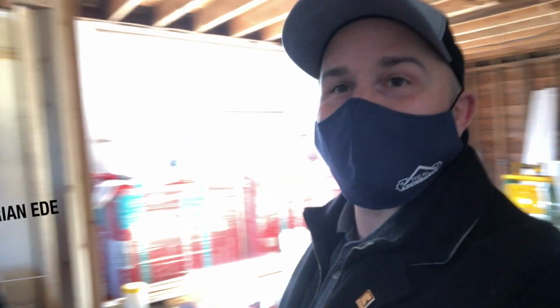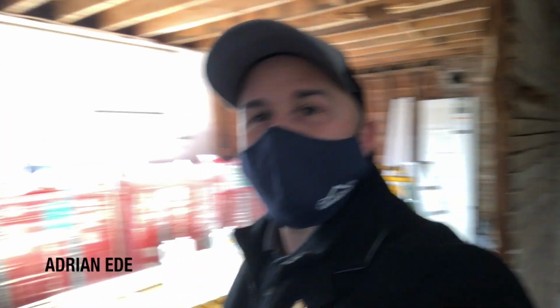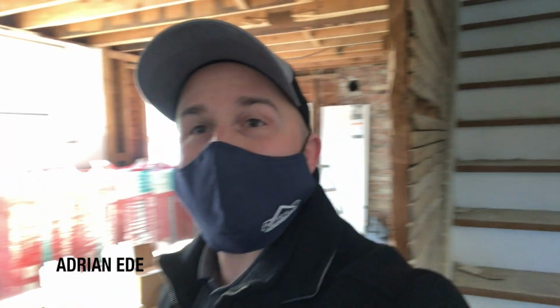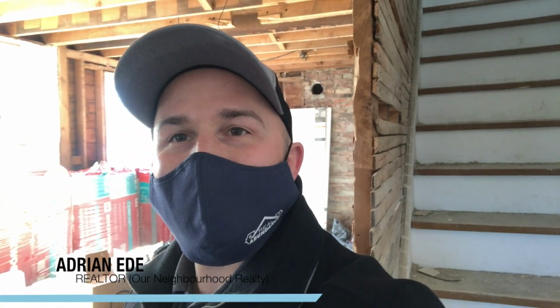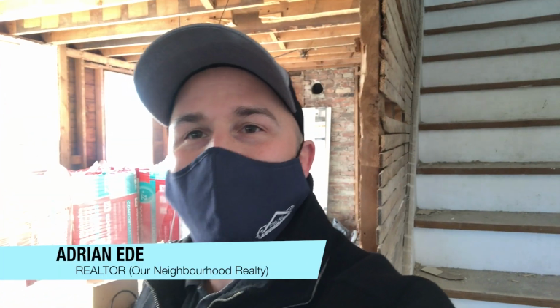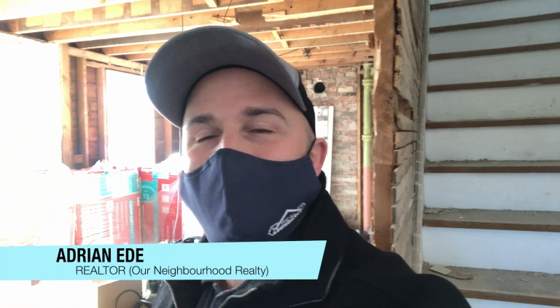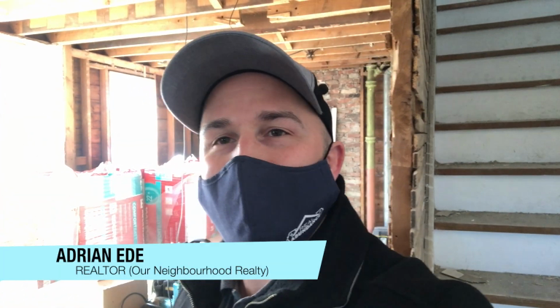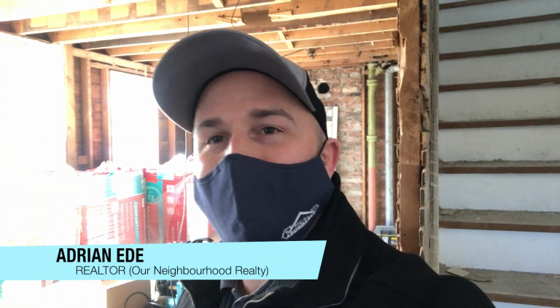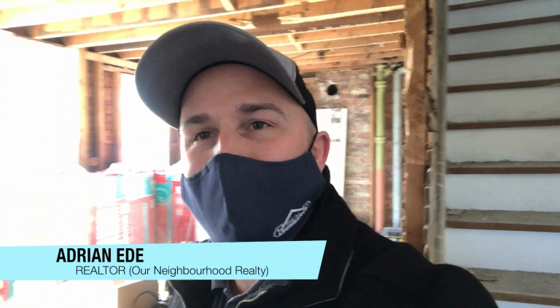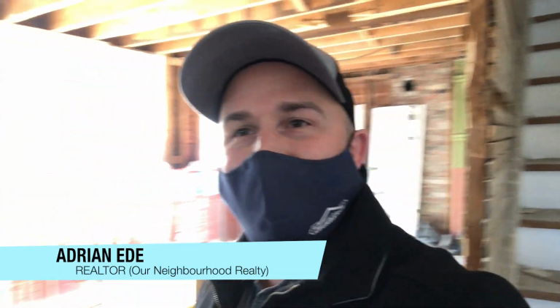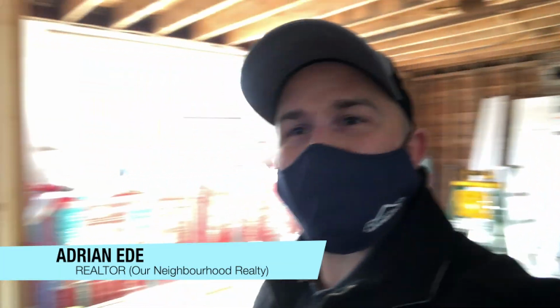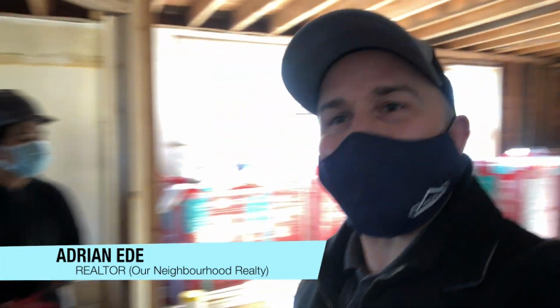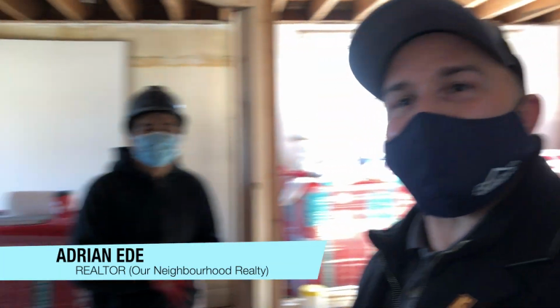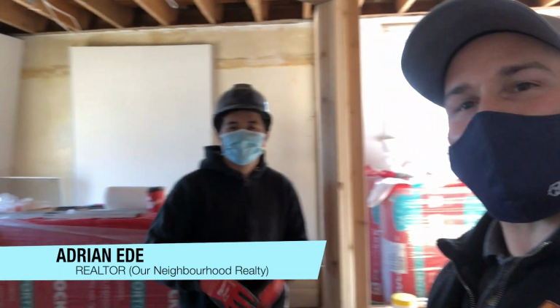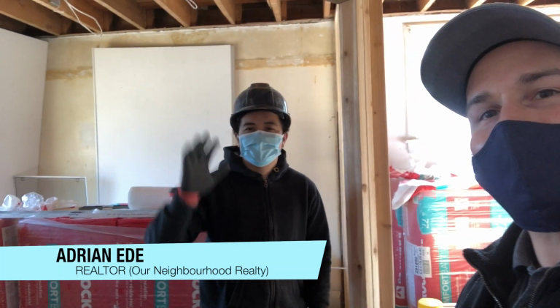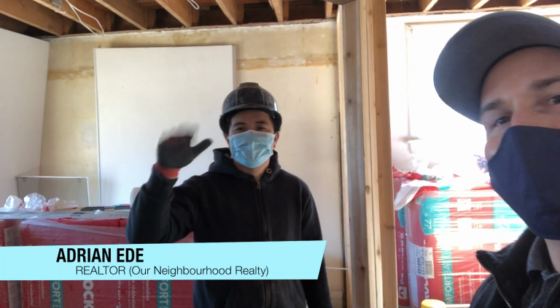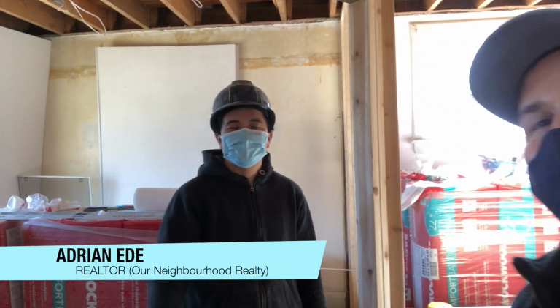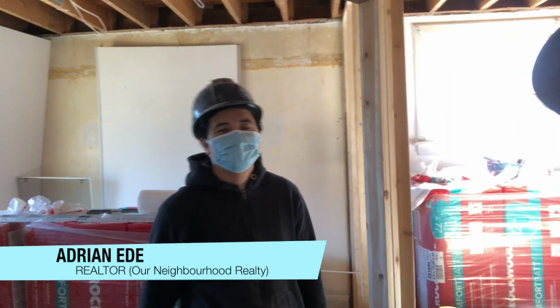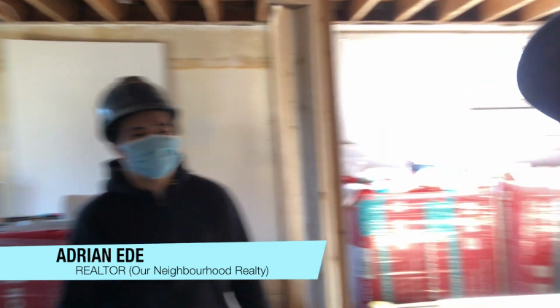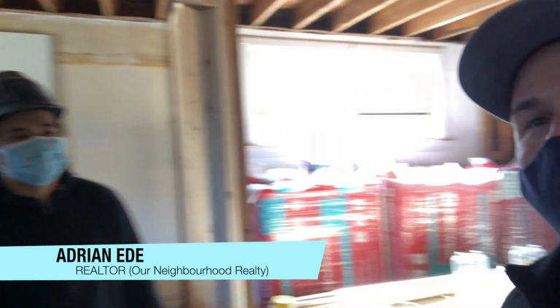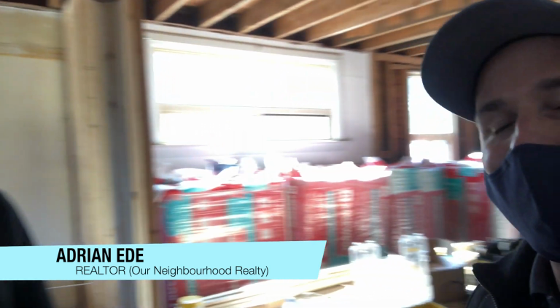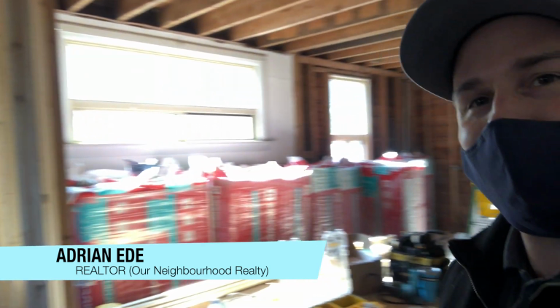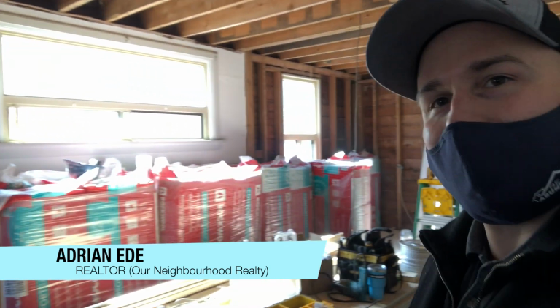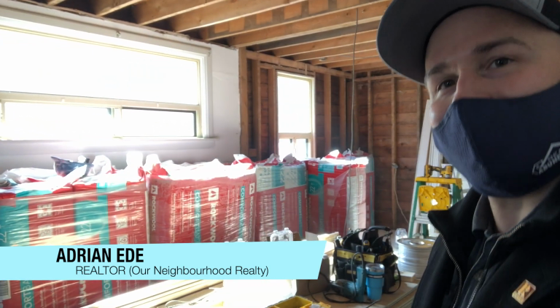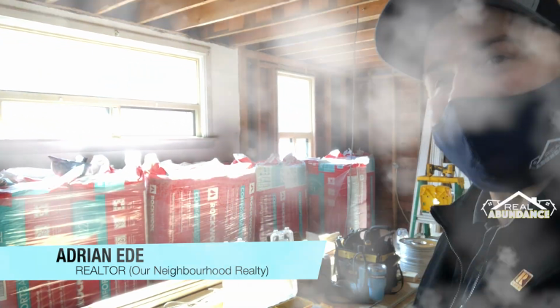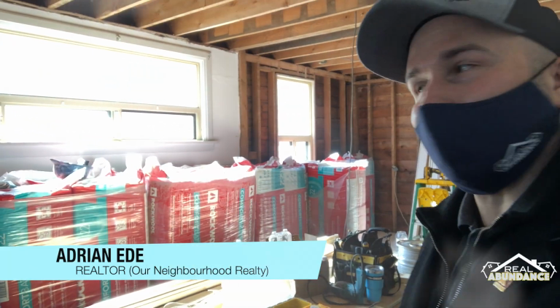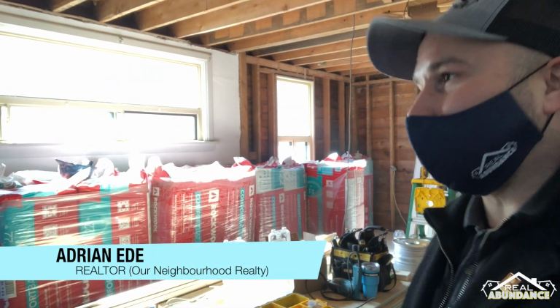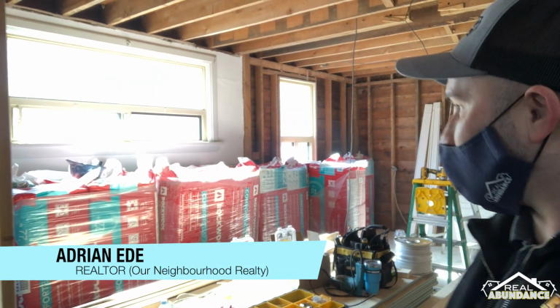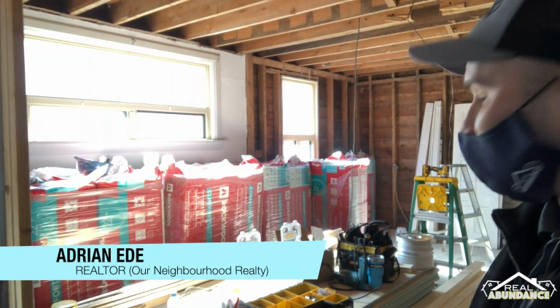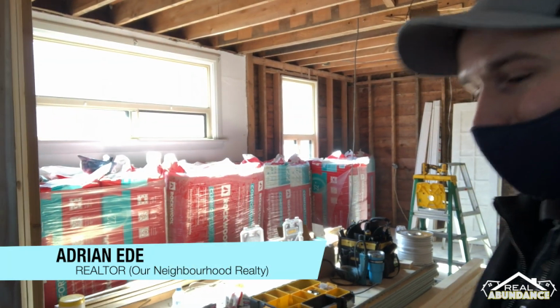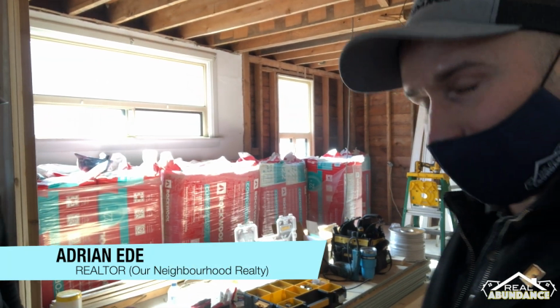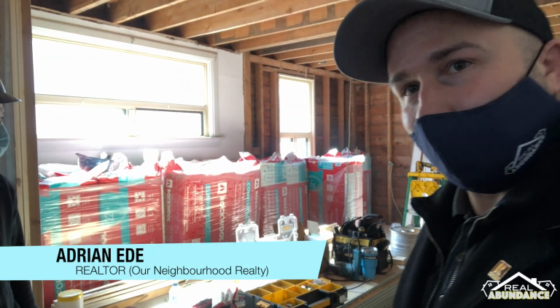Hey everybody, Adrian here from Real Abundance. I'm here with my client Lefri from Ontario House Buyer. We're just checking out his latest flip project here in Oshawa.